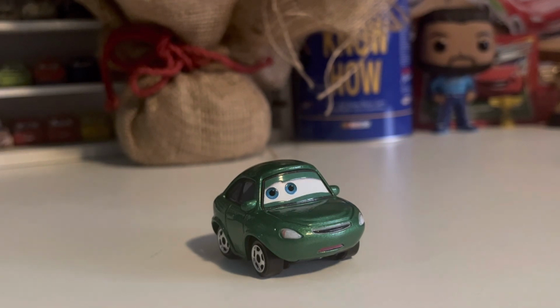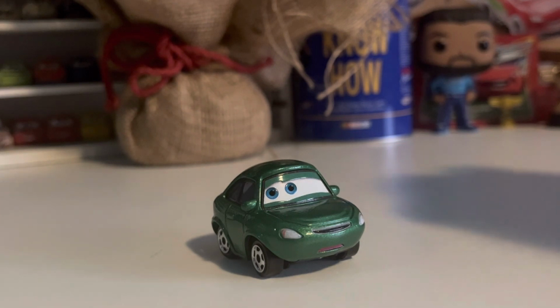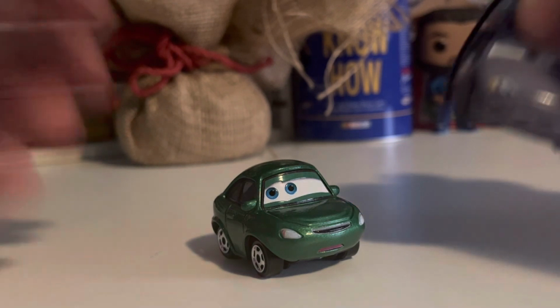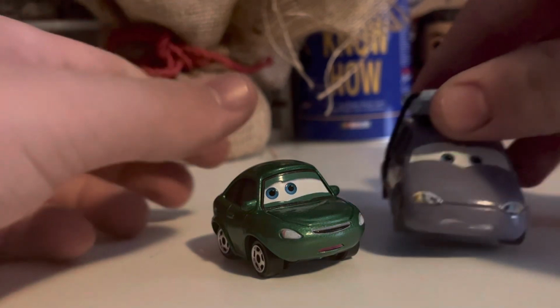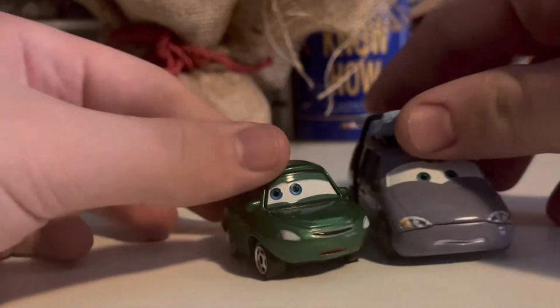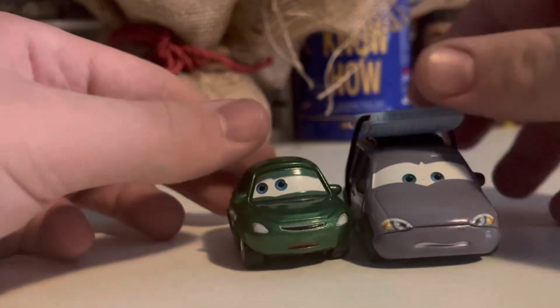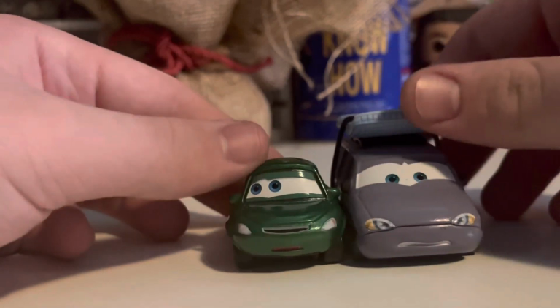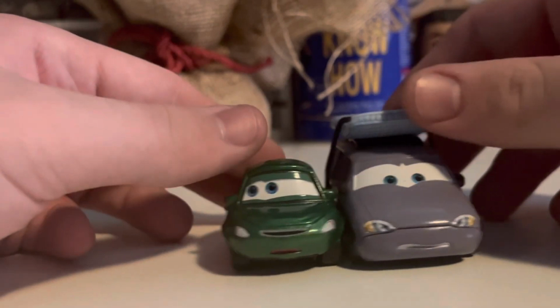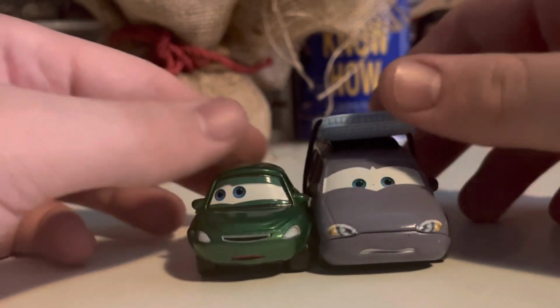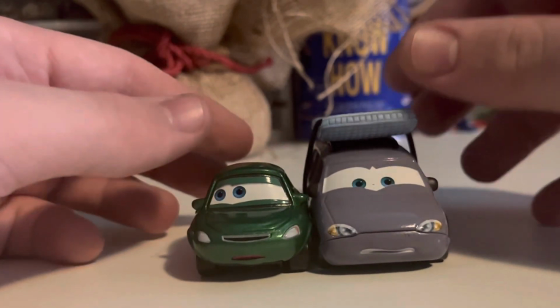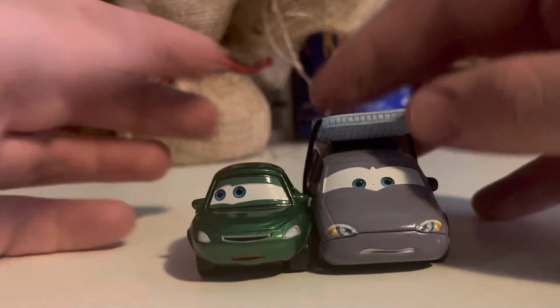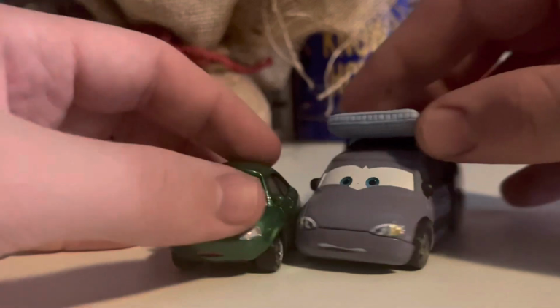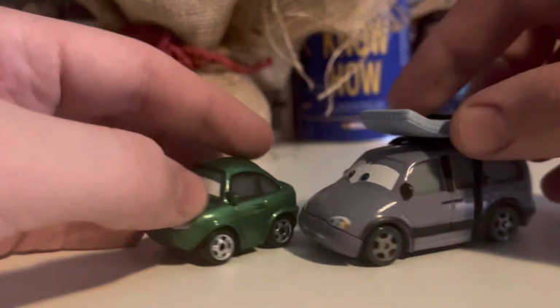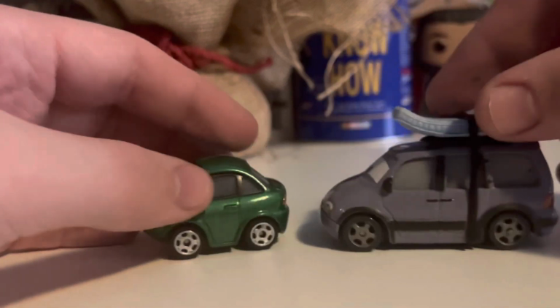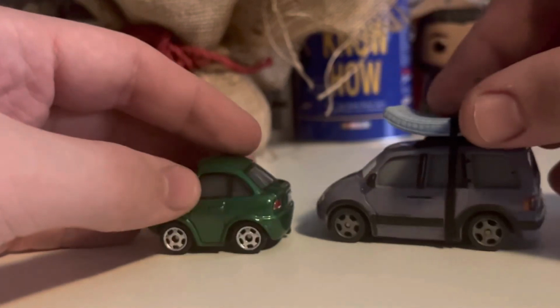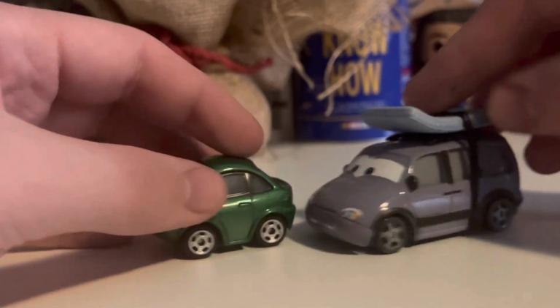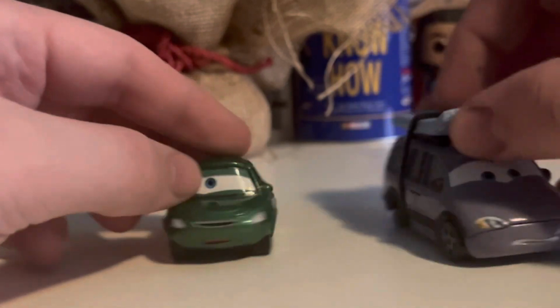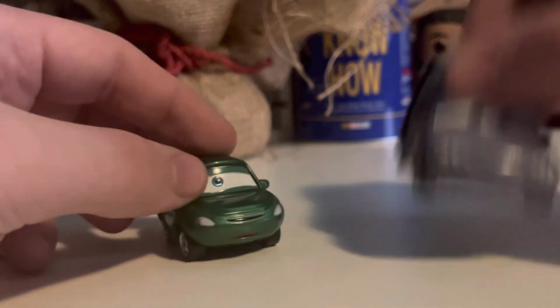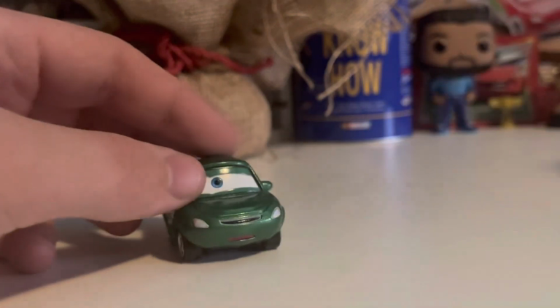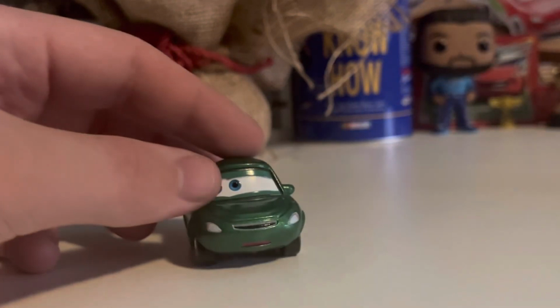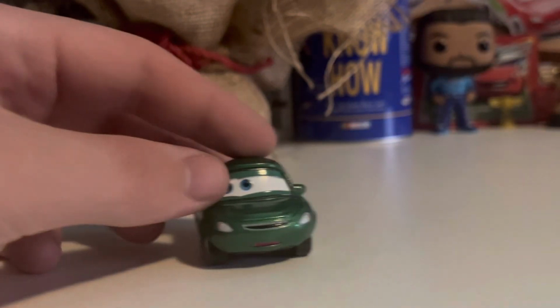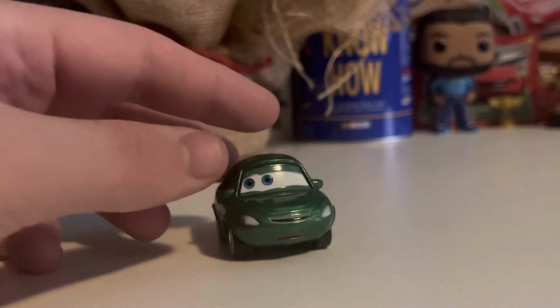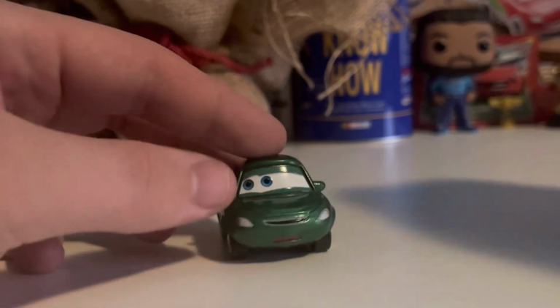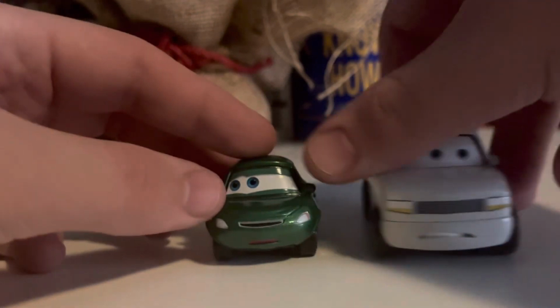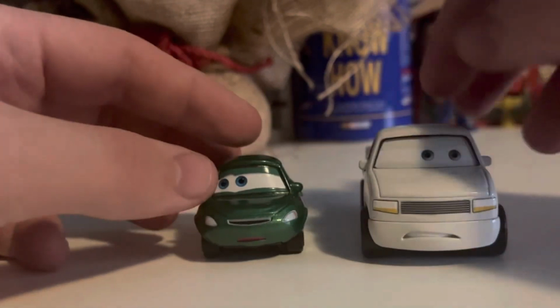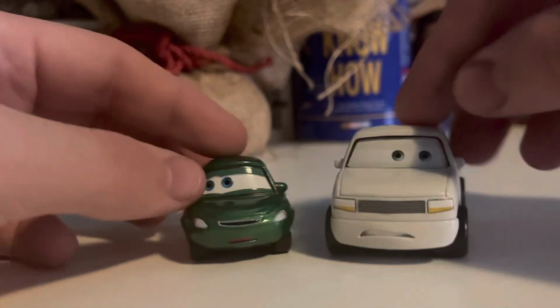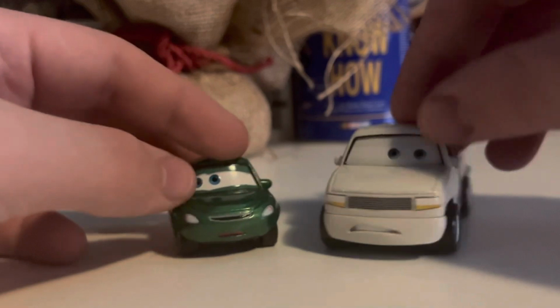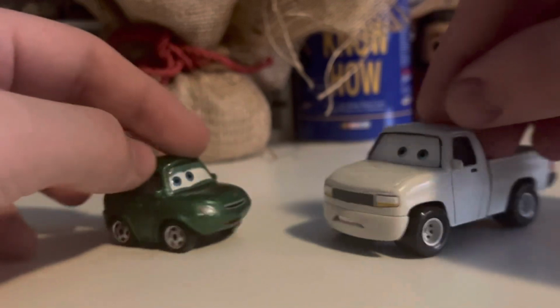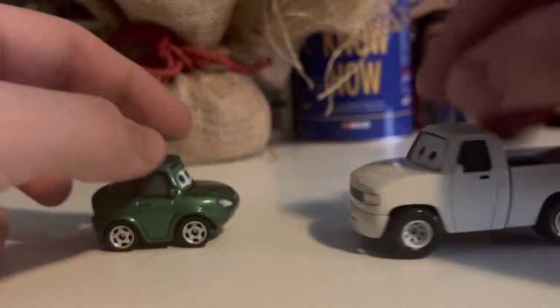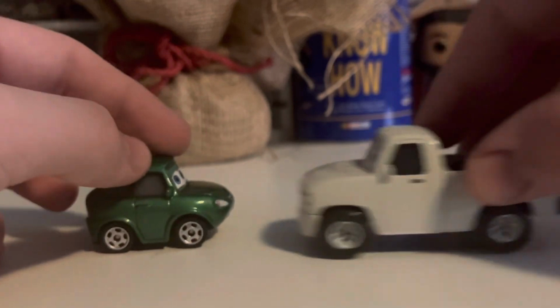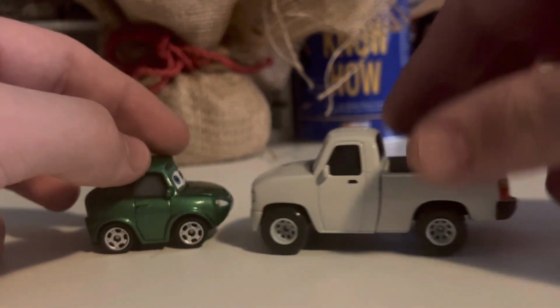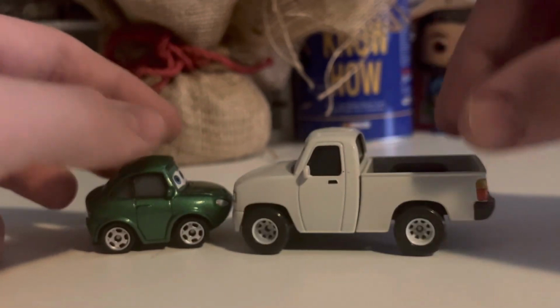Here are some of the other highway cars — you've got Leroy Traffic before the snow tires, and you also got Duff Racks. It's a plain white truck.